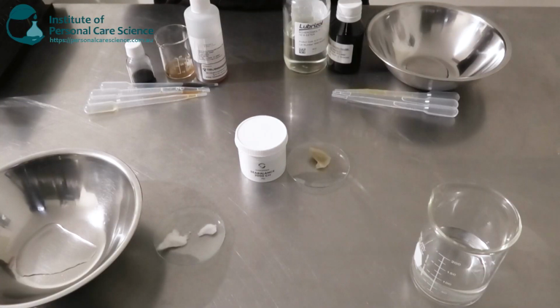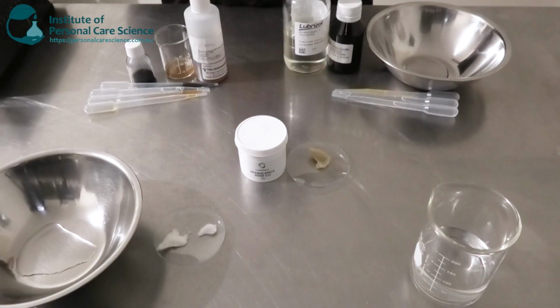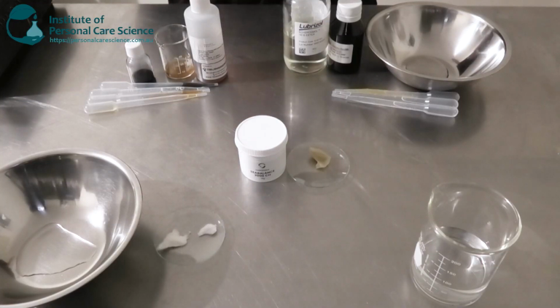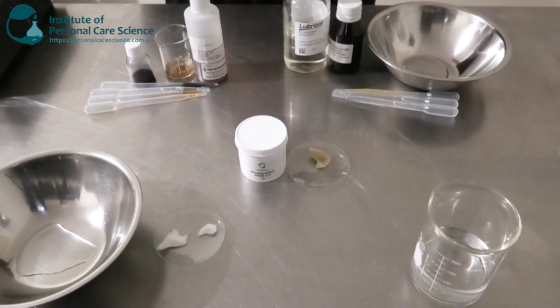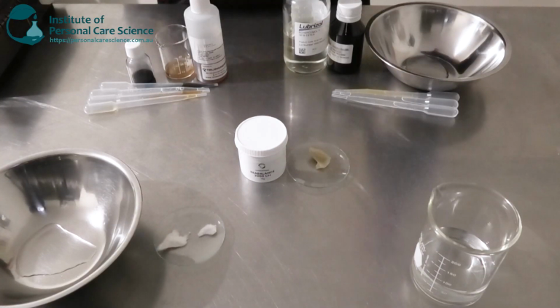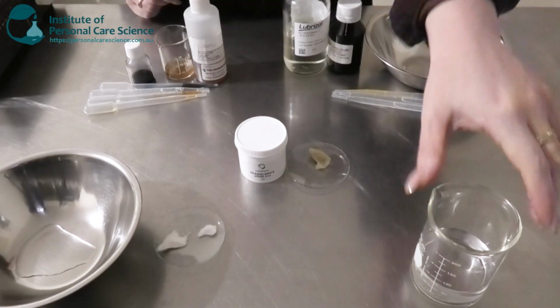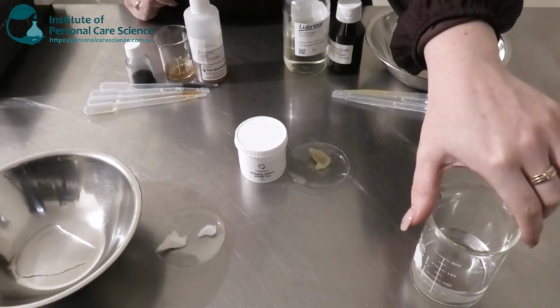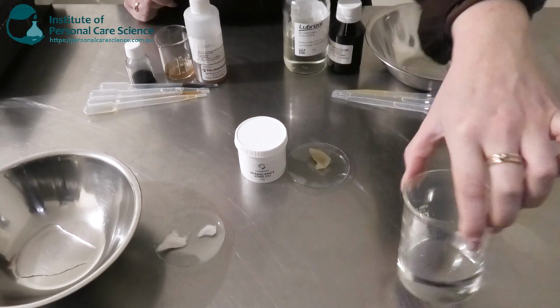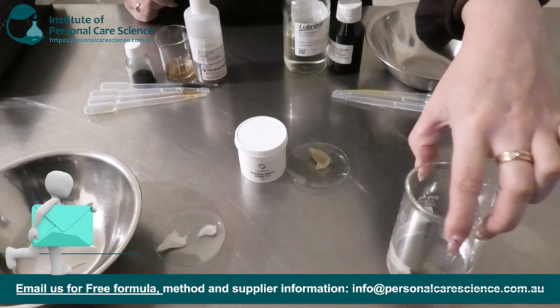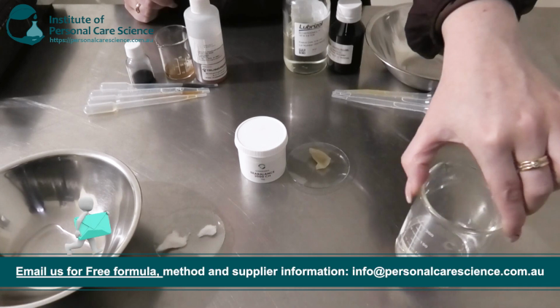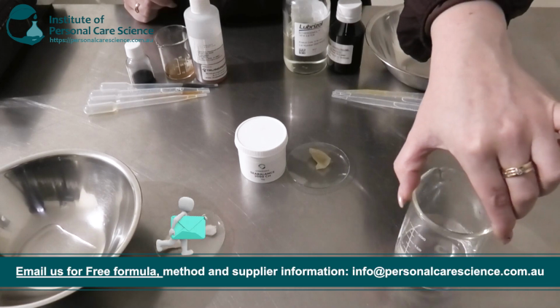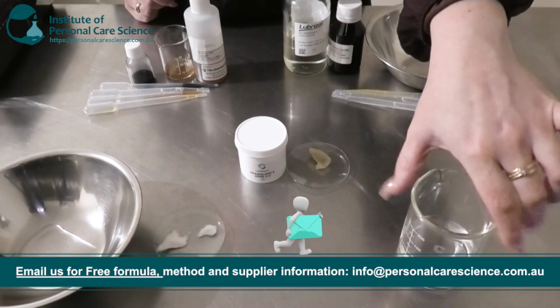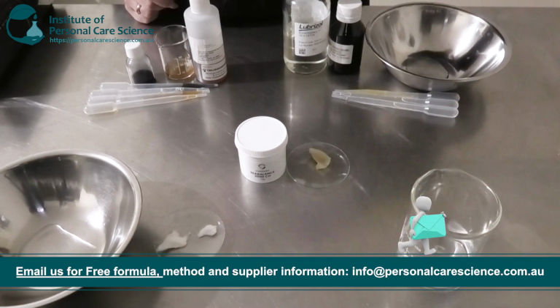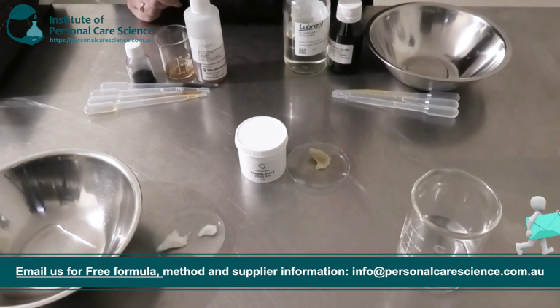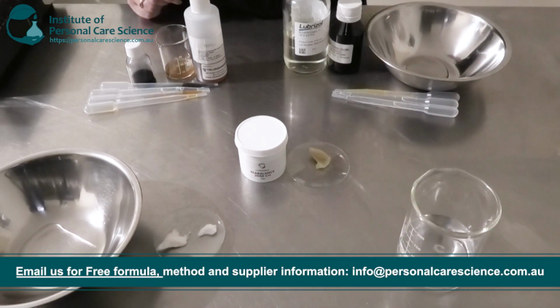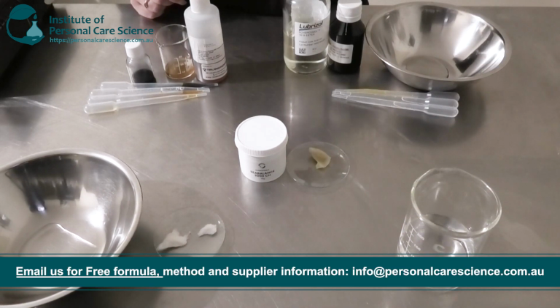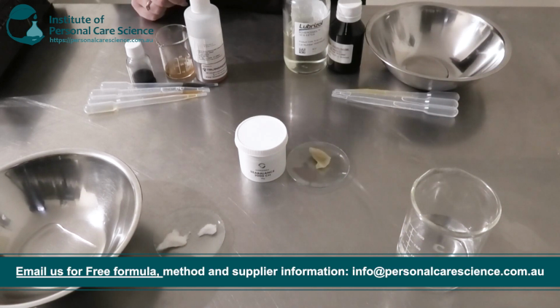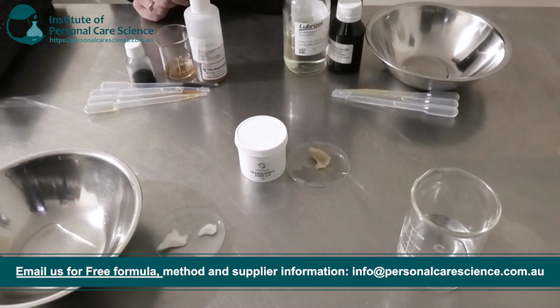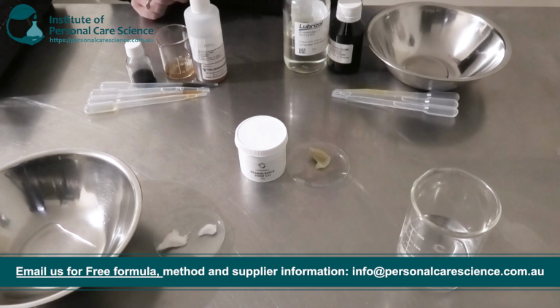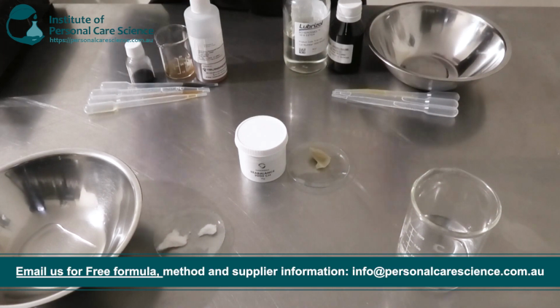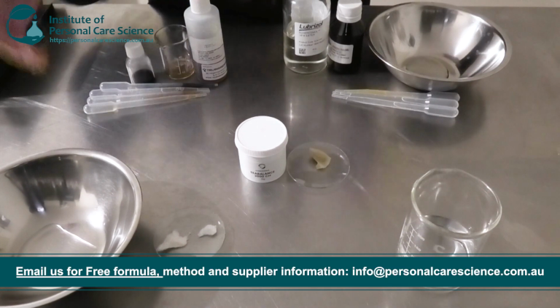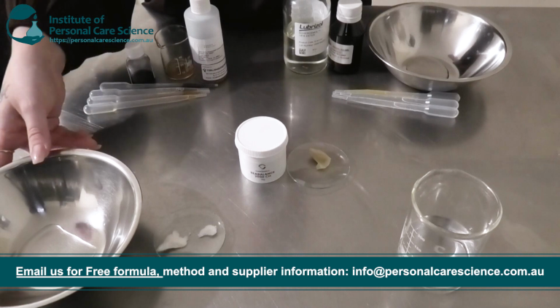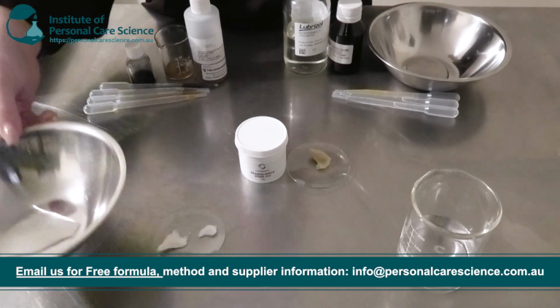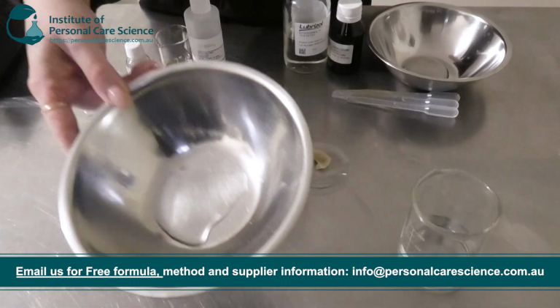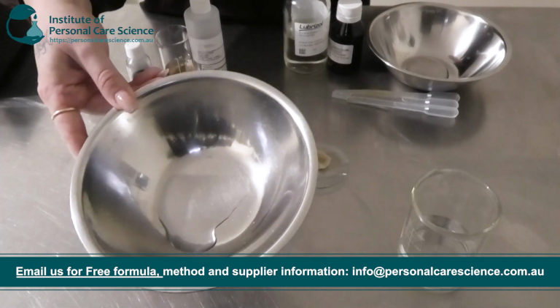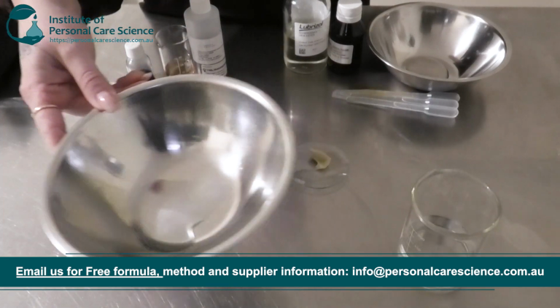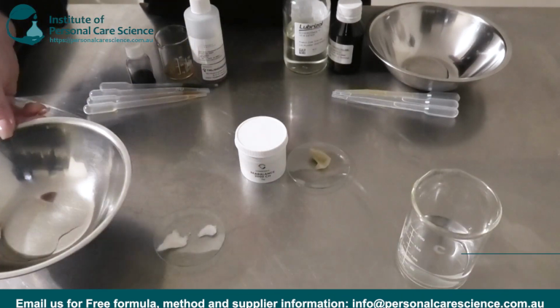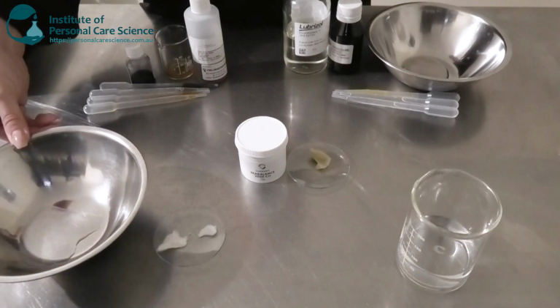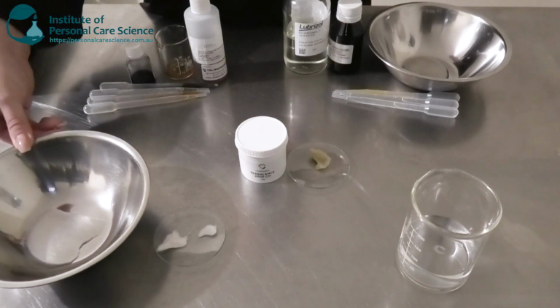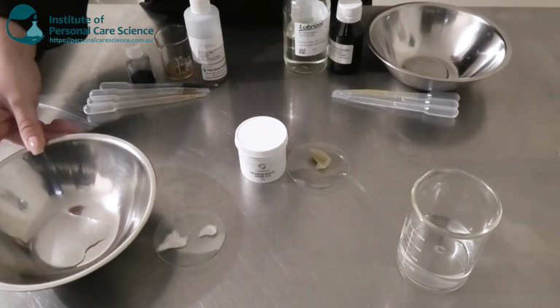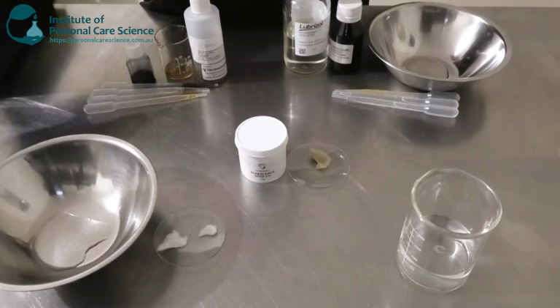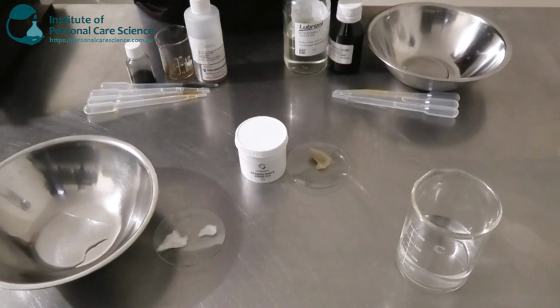To start off with my eco-cream, I've got my water phase in a beaker because I'm going to be using an overhead stirrer today for my emulsifier. I'm going to be building a gel structure, so I've got my propanediol here because I've got some natural gums I'm going to slurry.